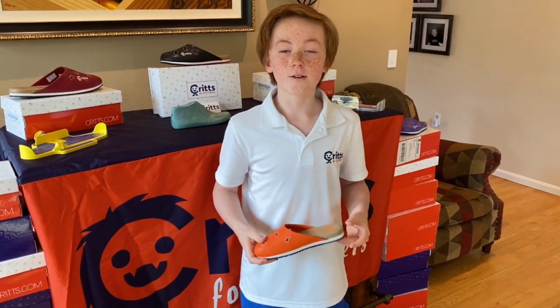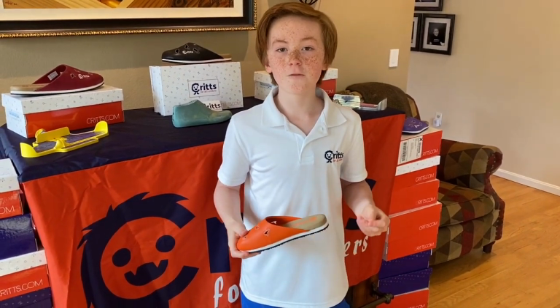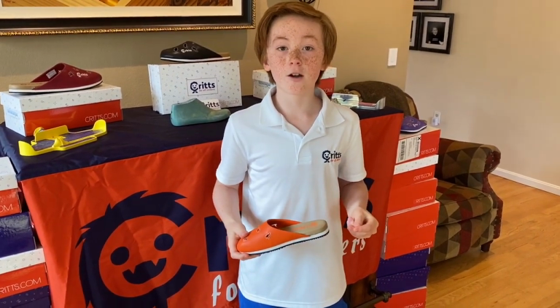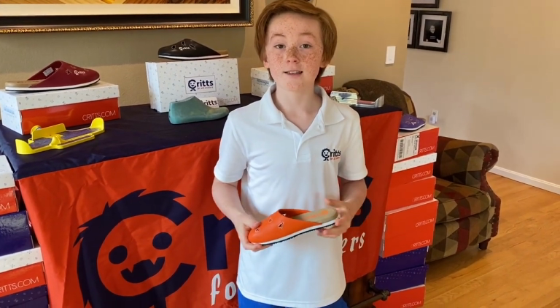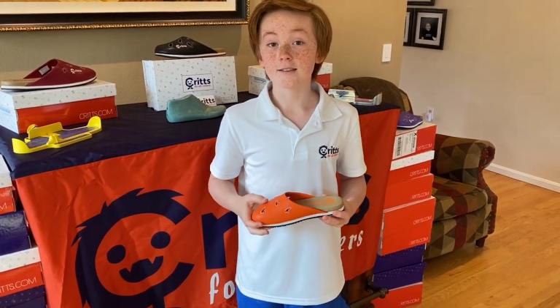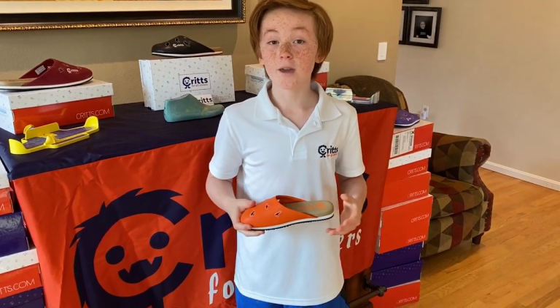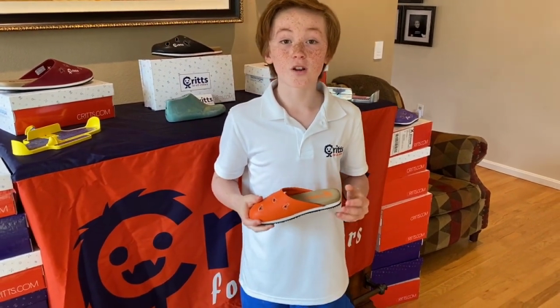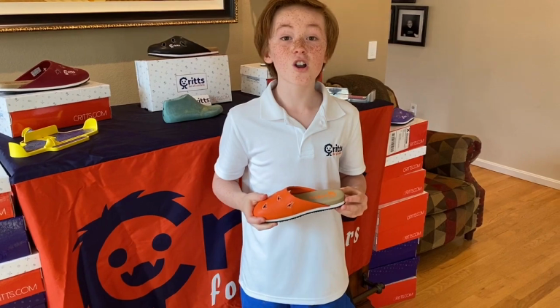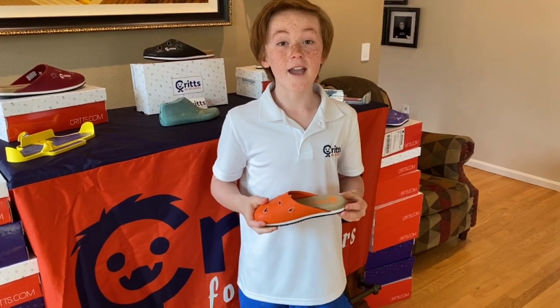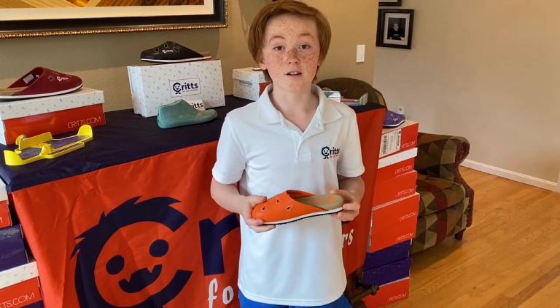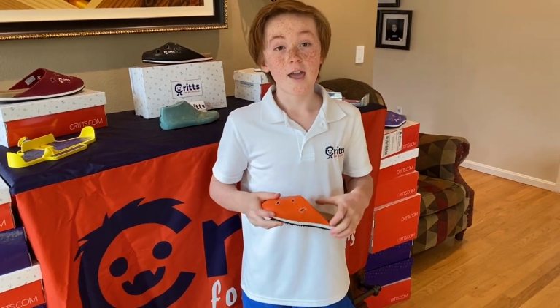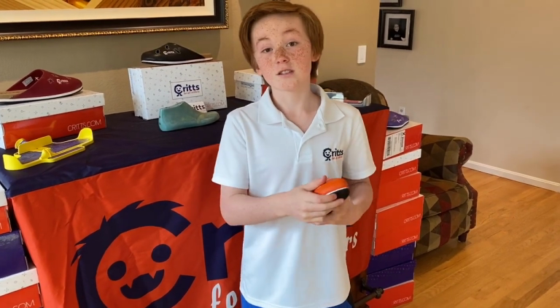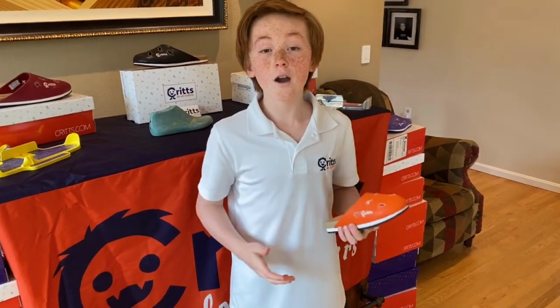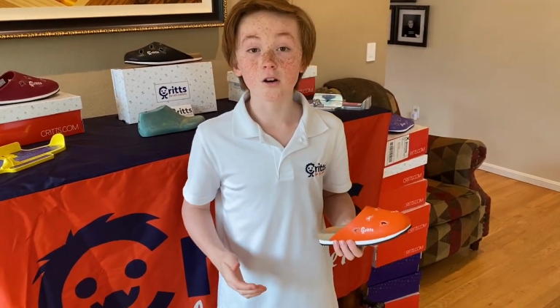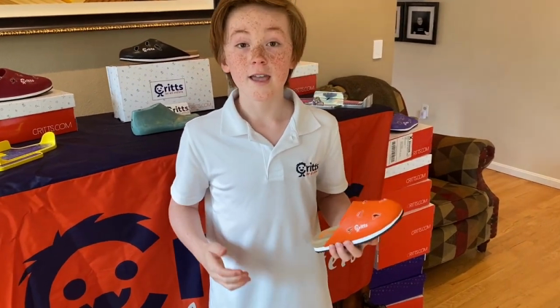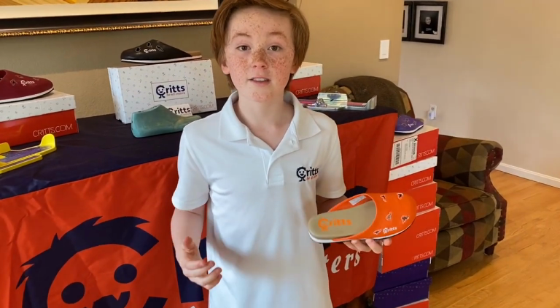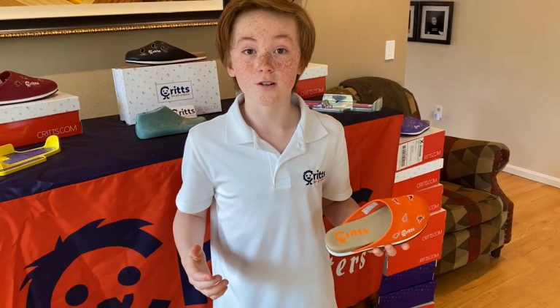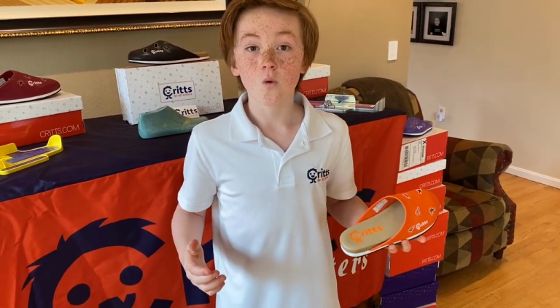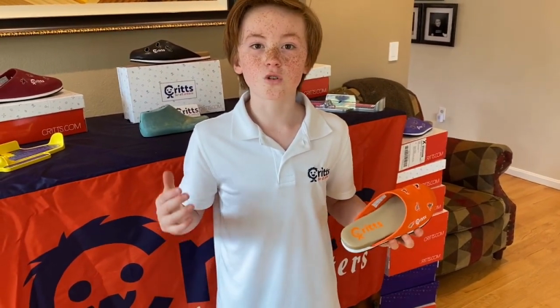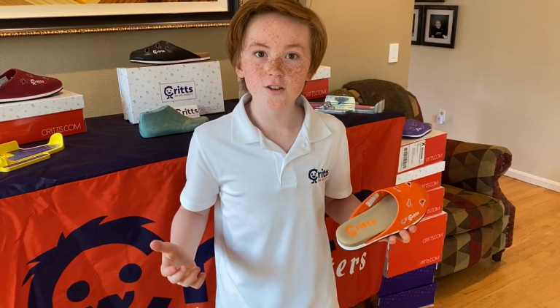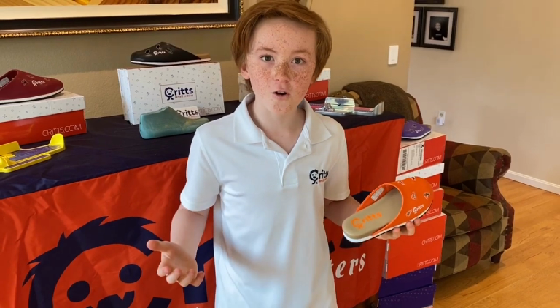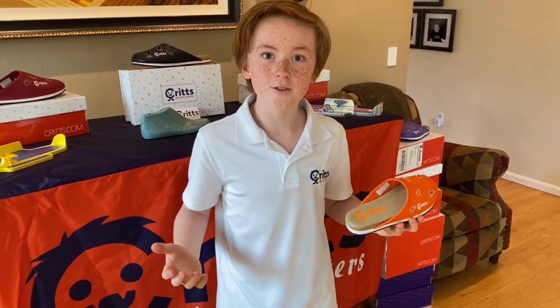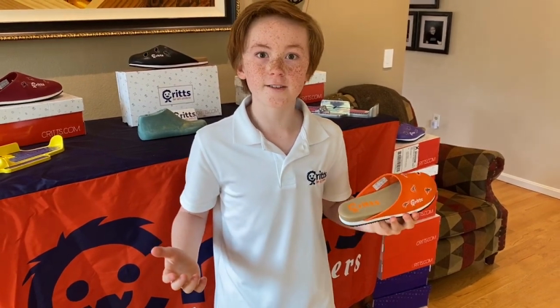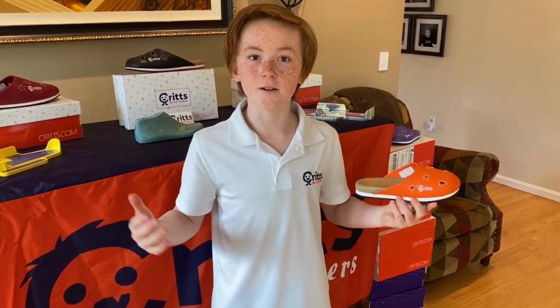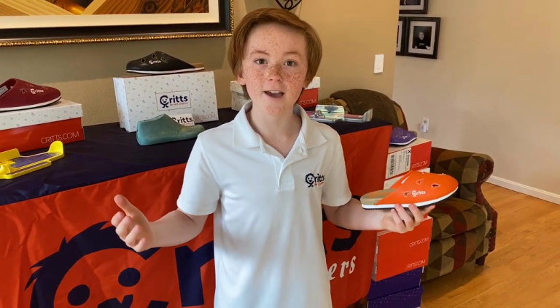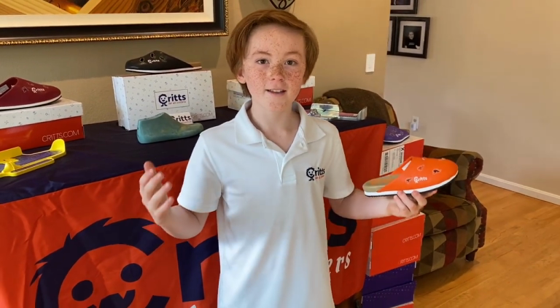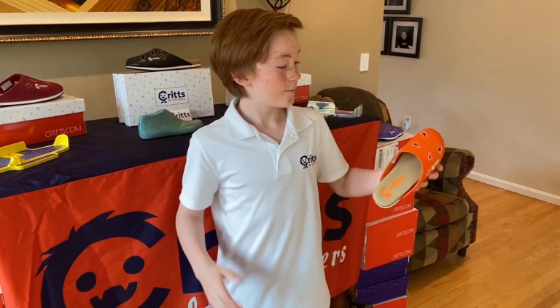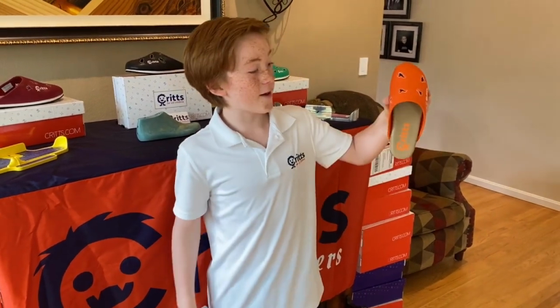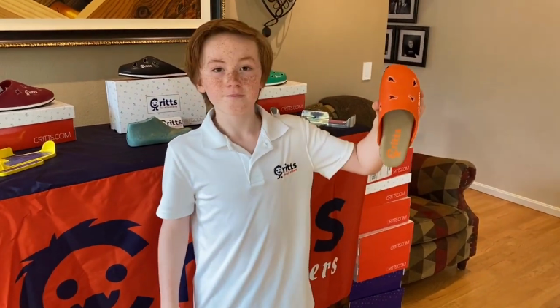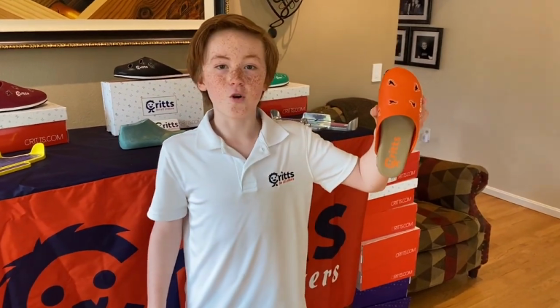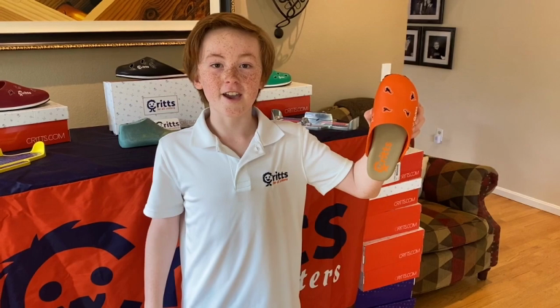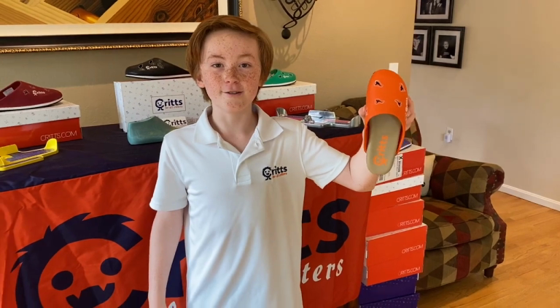What's super fun about Crits is that you can pick your color and Critter — there's 12 colors and 17 Critters, which equals 204 options. Can you believe that? My favorite is the orange kangaroos.